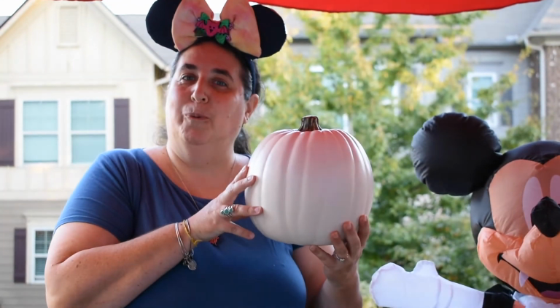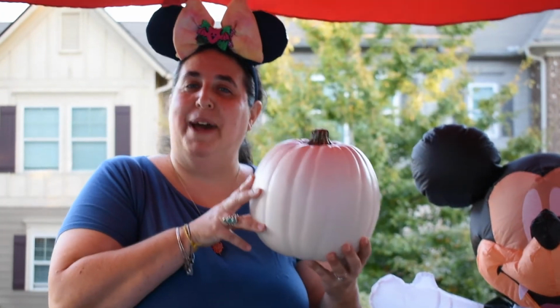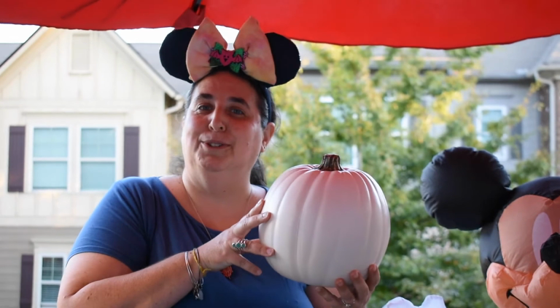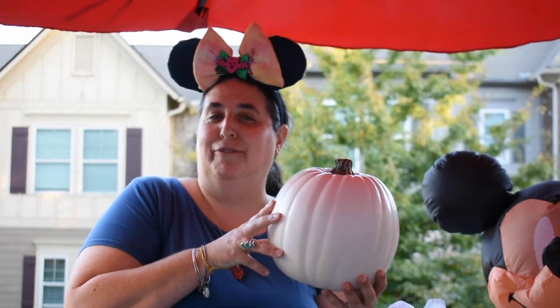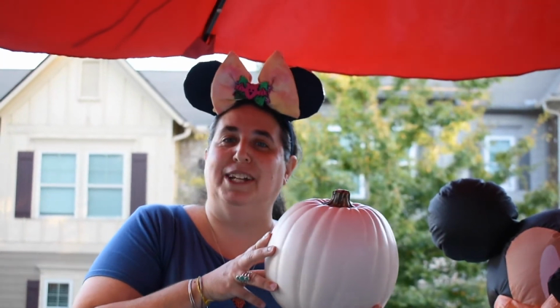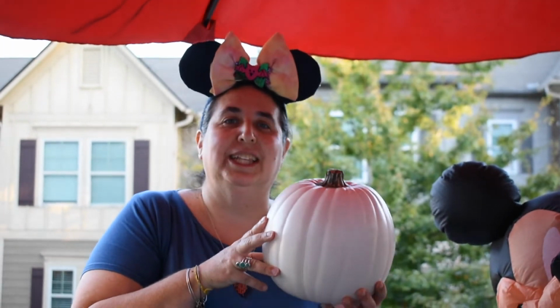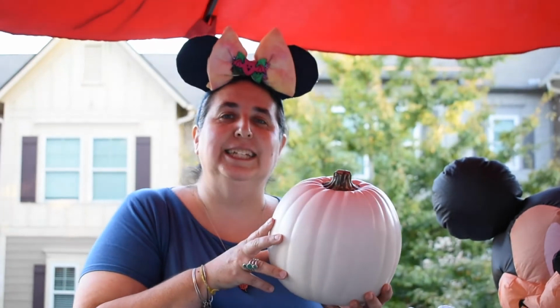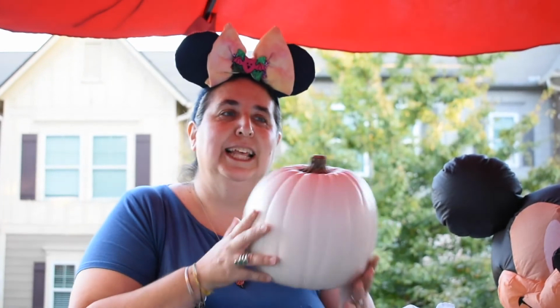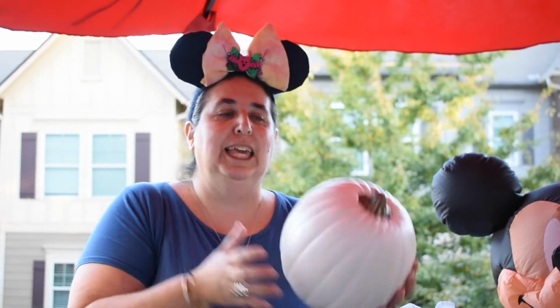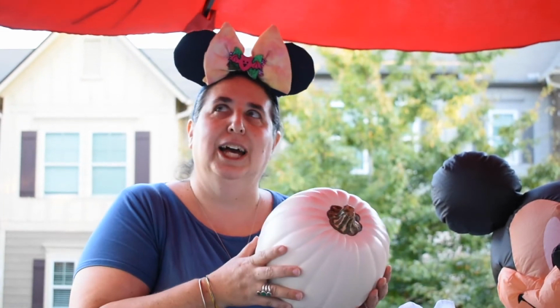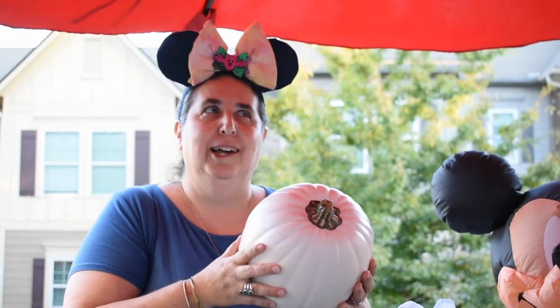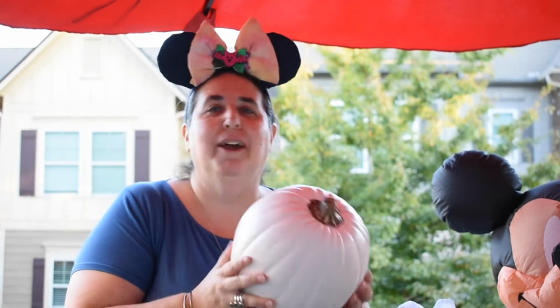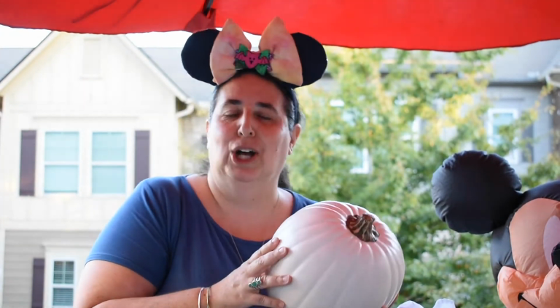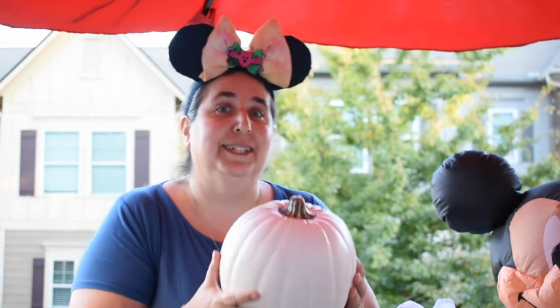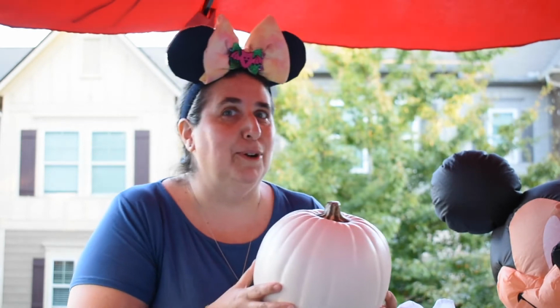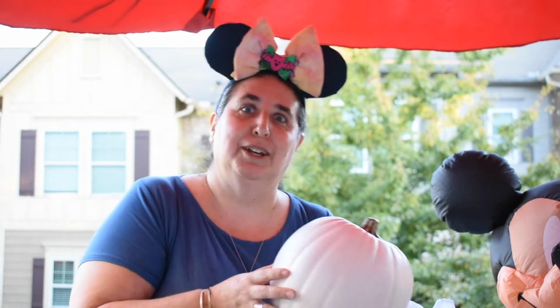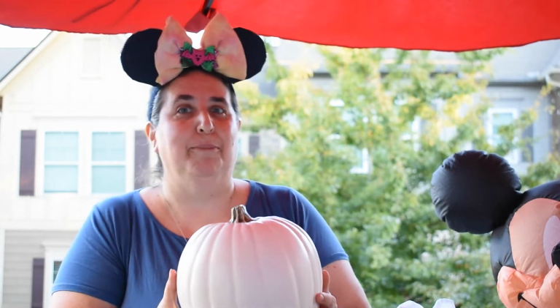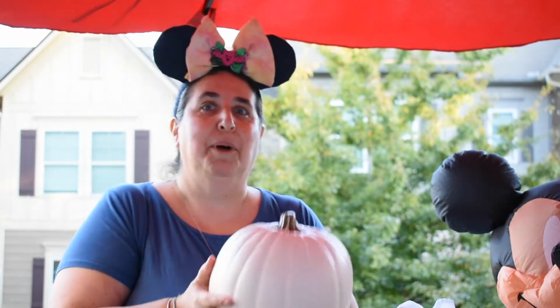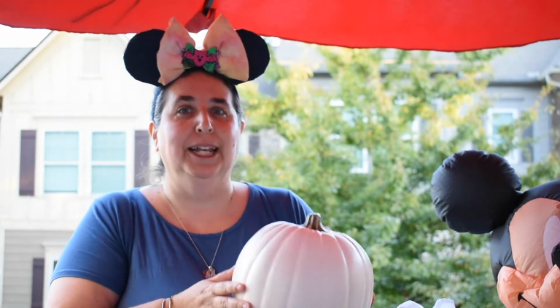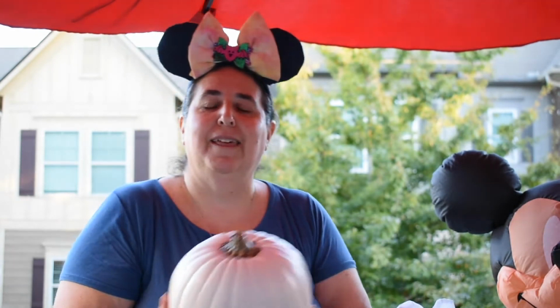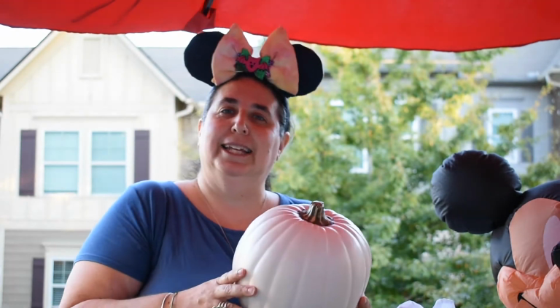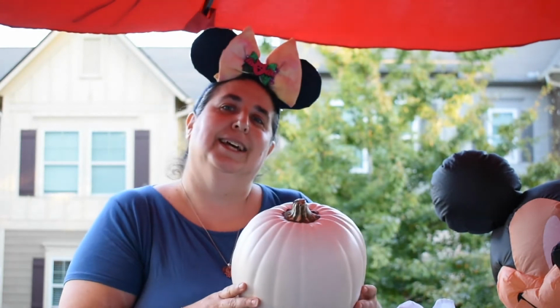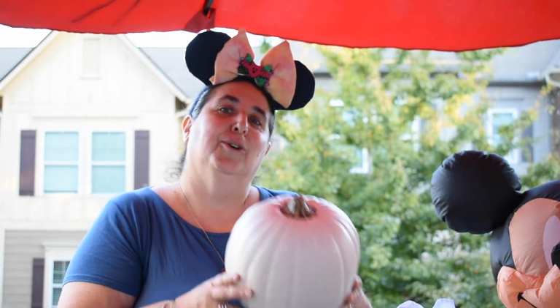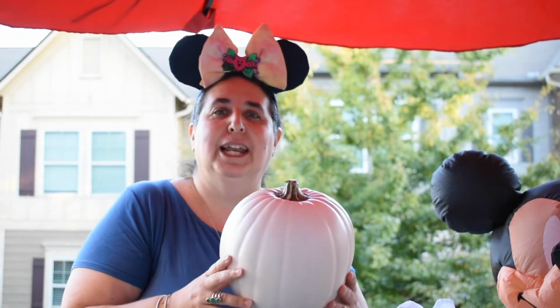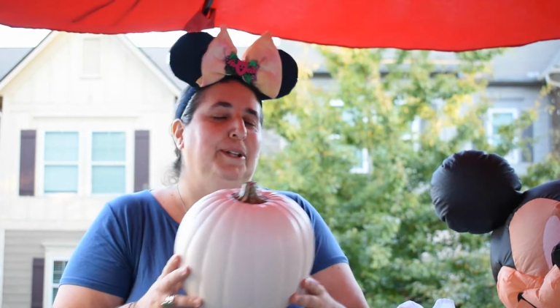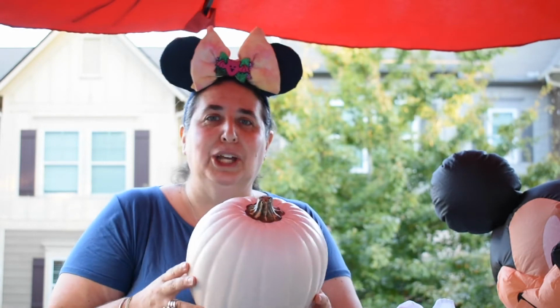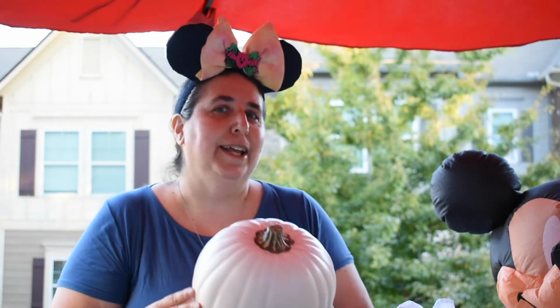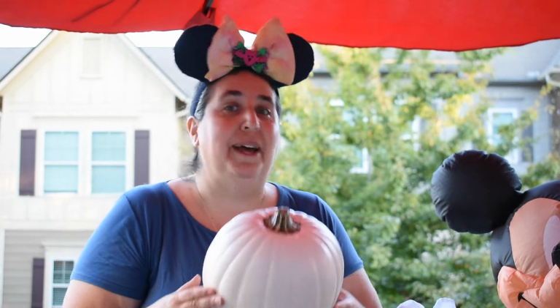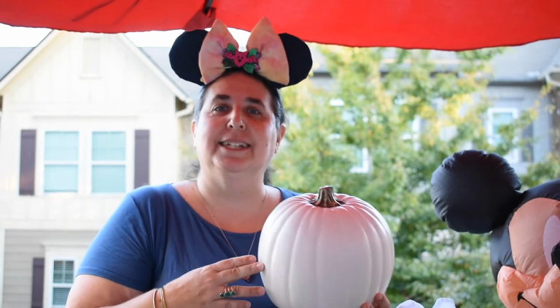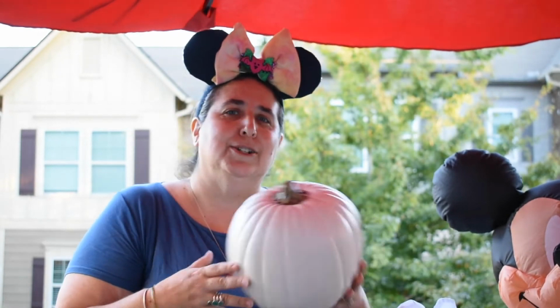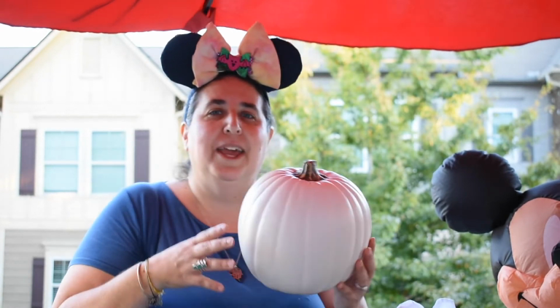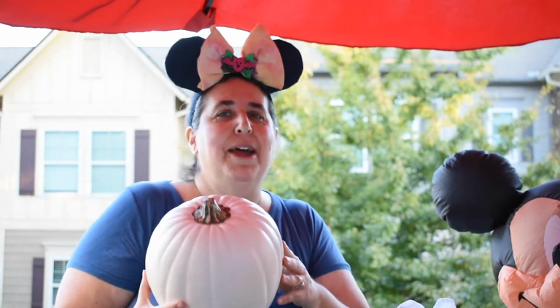Welcome back to Singer Family Adventures. This is a collaboration about making a pumpkin that is coordinated, put together — the whole idea by the Ciscatiers, Tony and Mary.